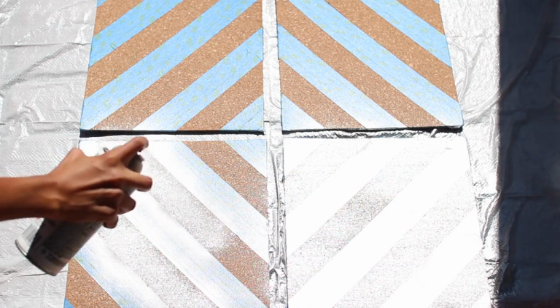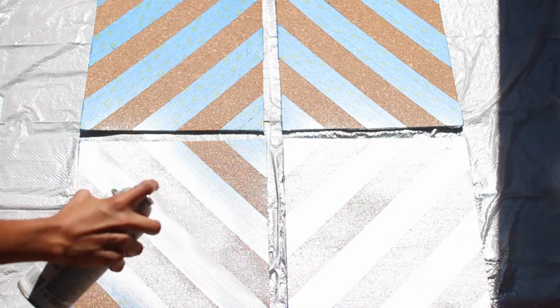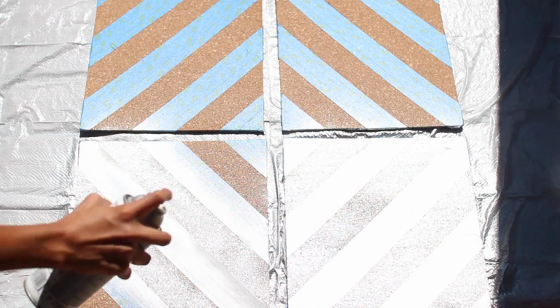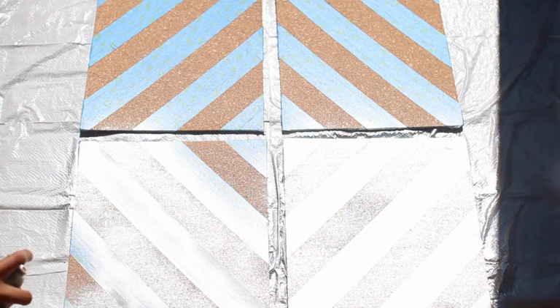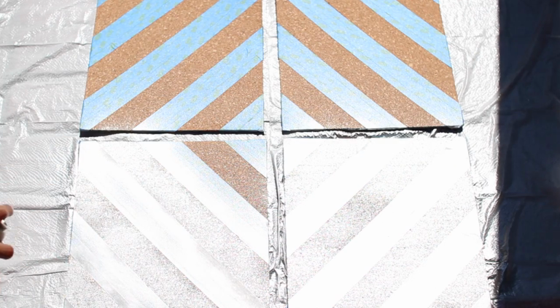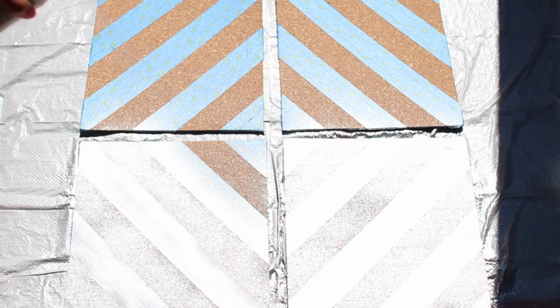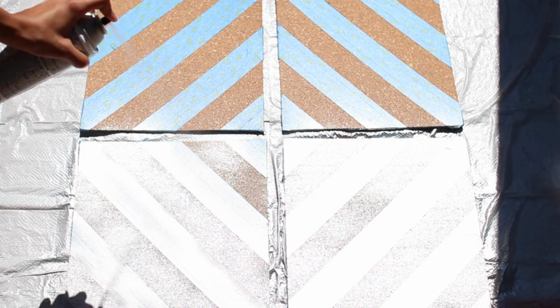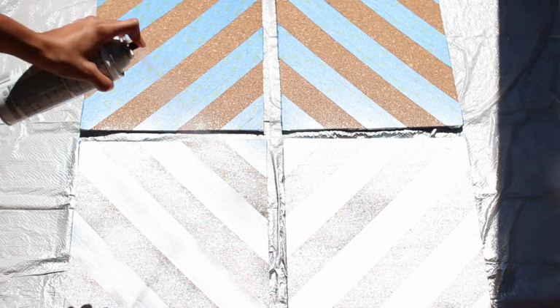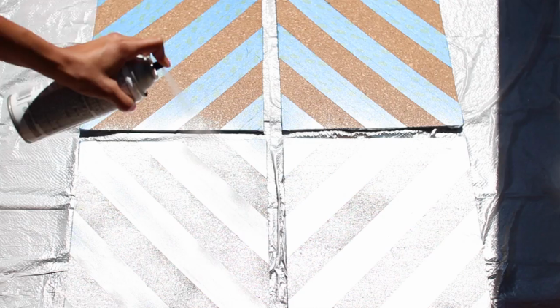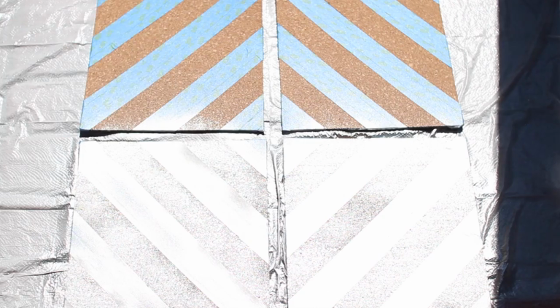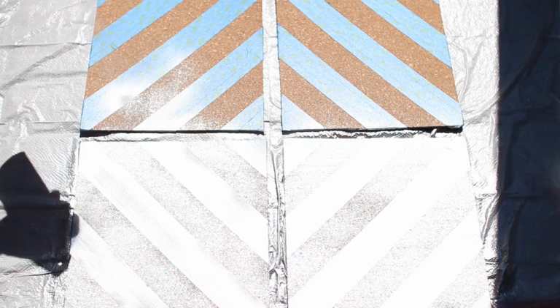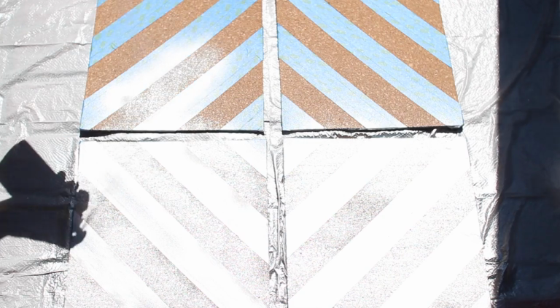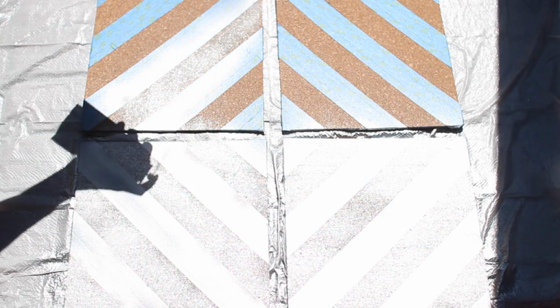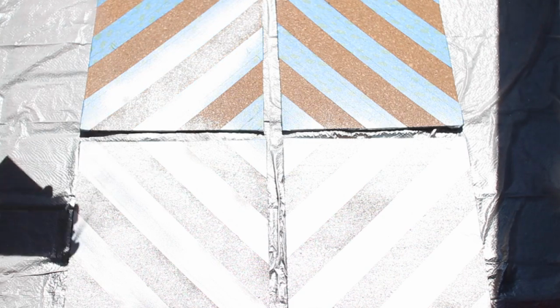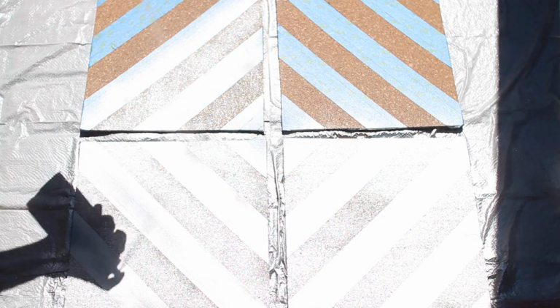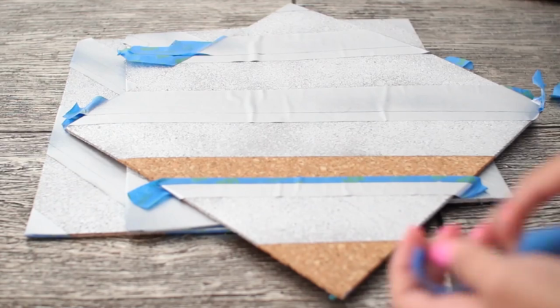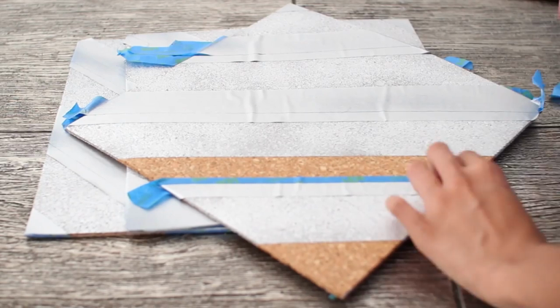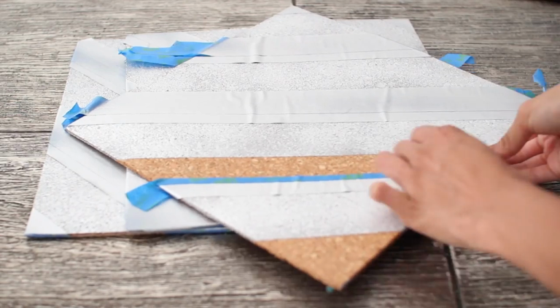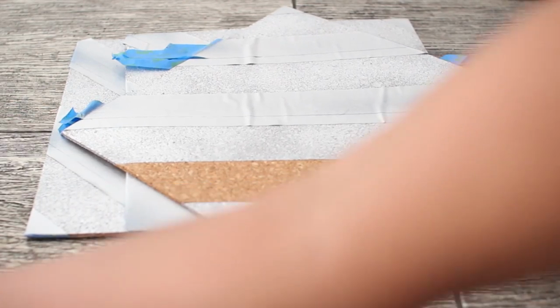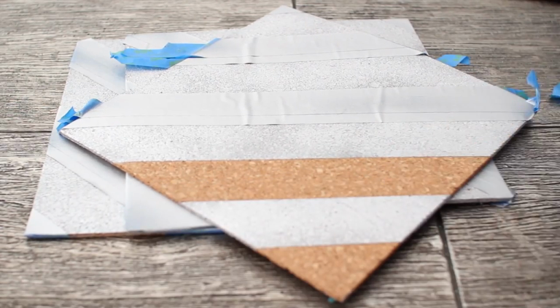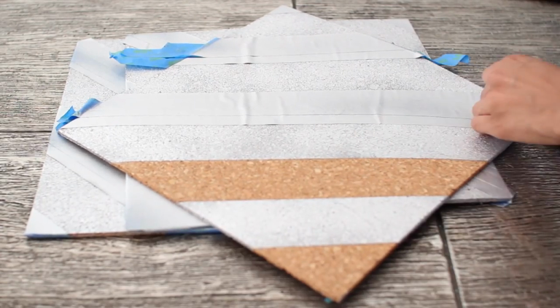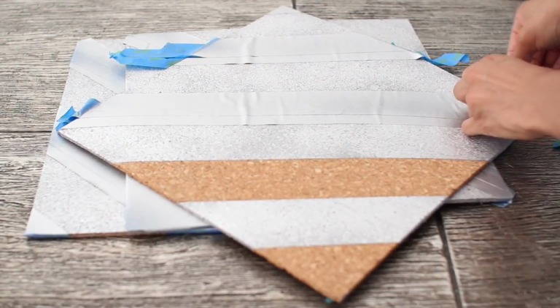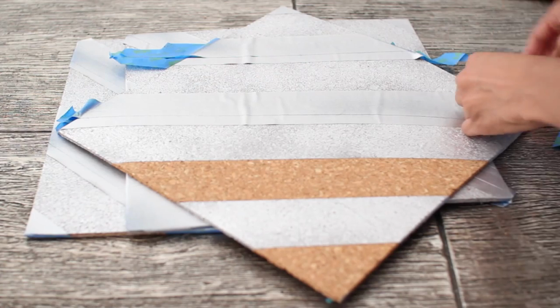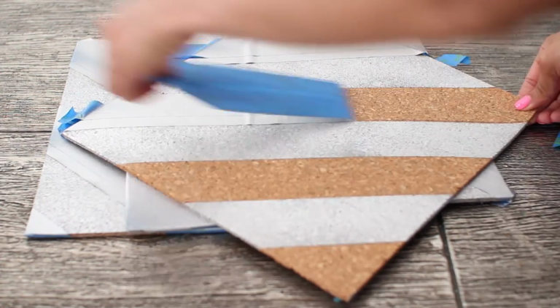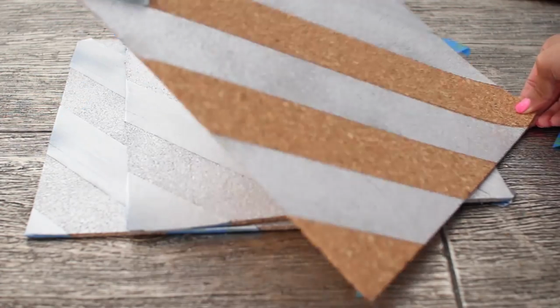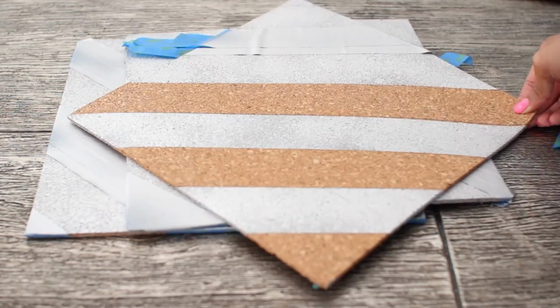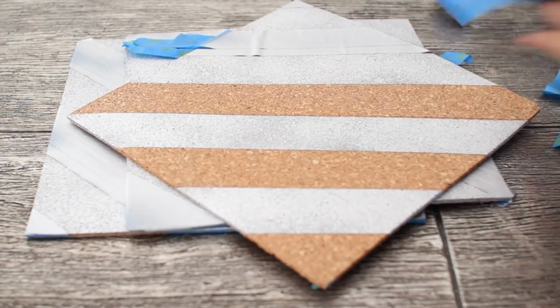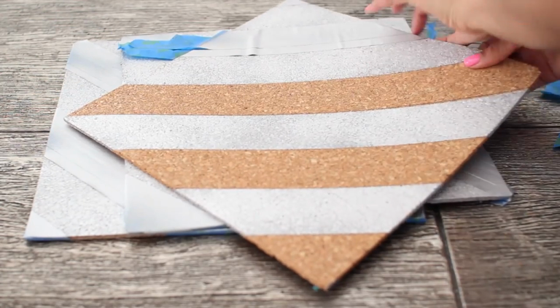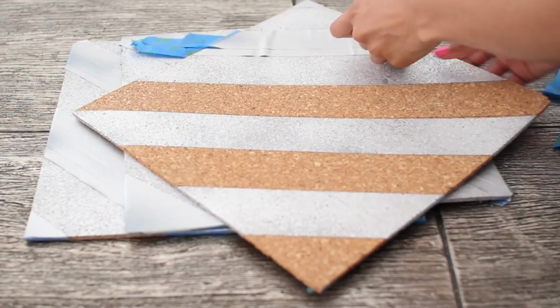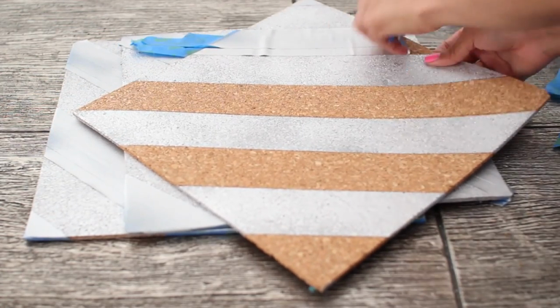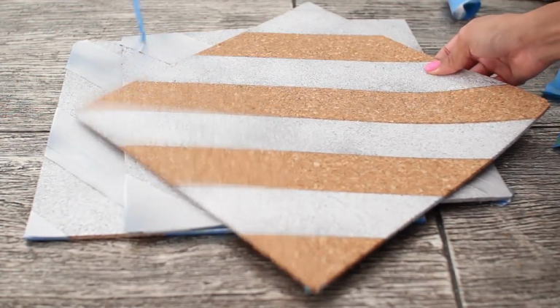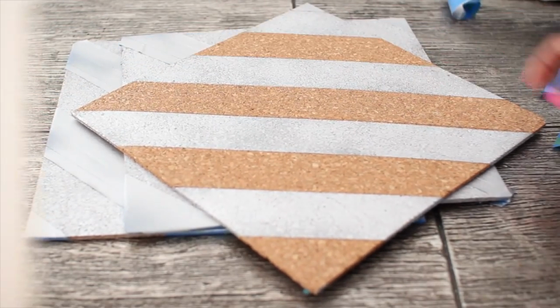Fill in all the lines, then make sure you let it dry all the way before you begin to remove the painters tape. After you've removed the painters tape, you're just going to hang it on your wall and you're all done.